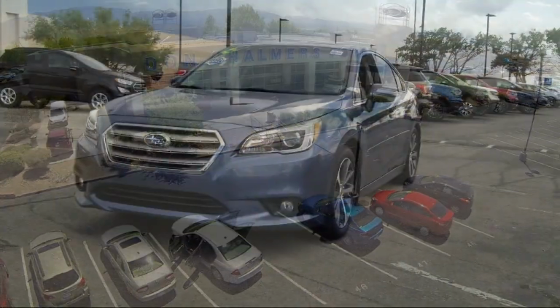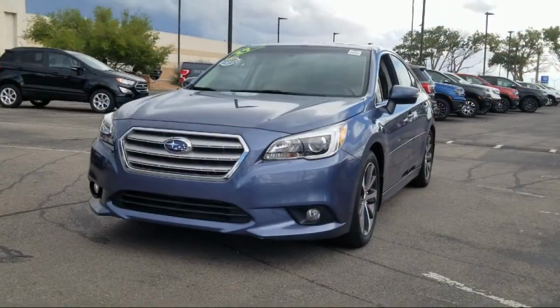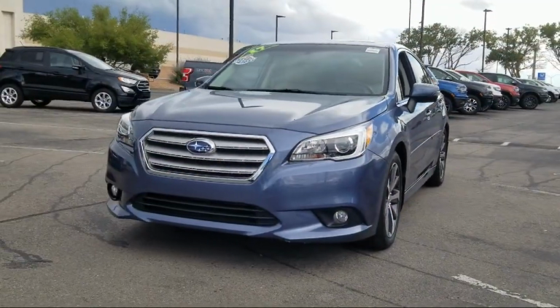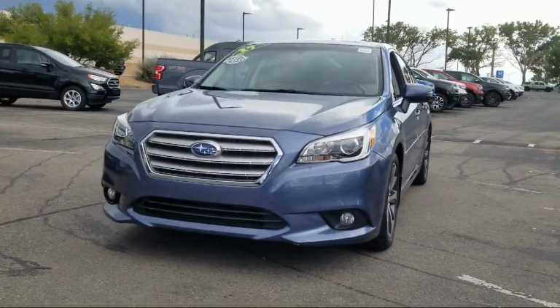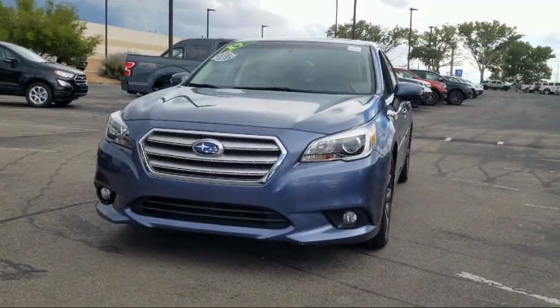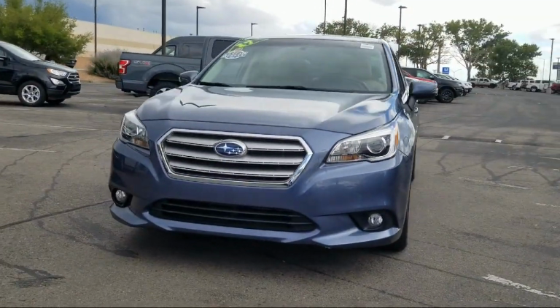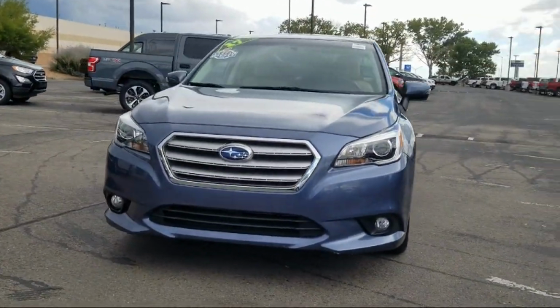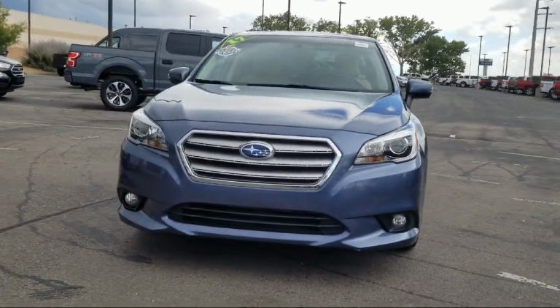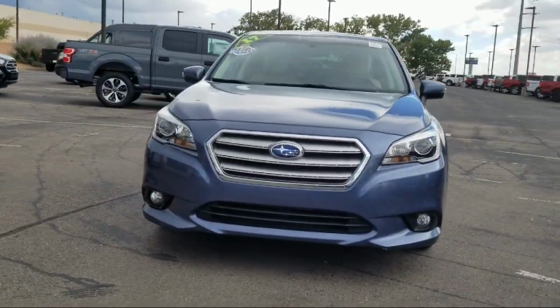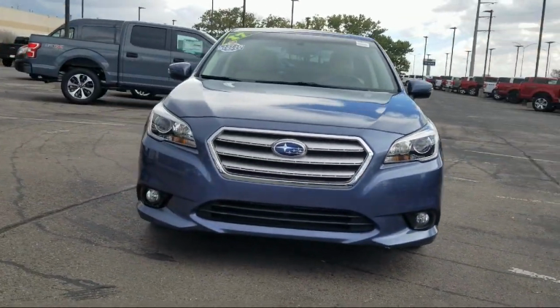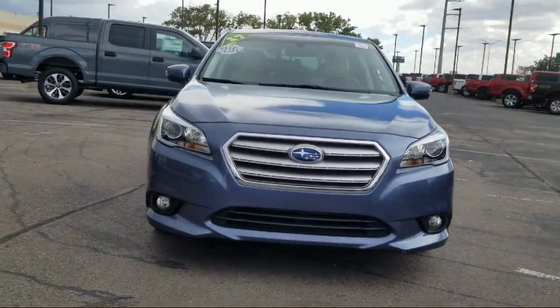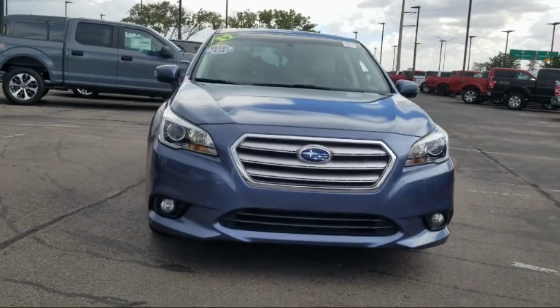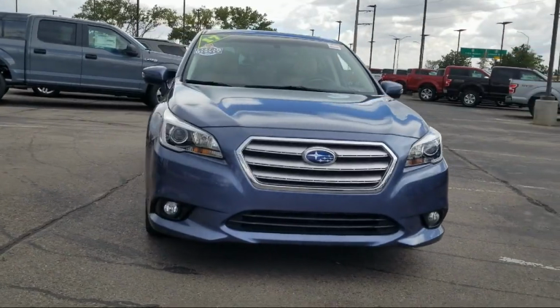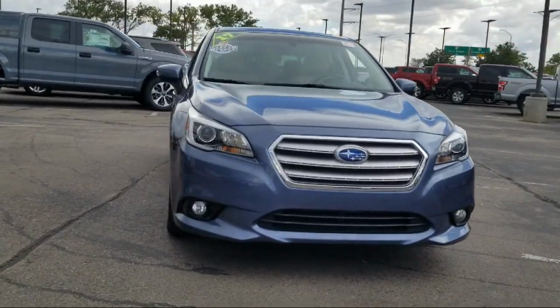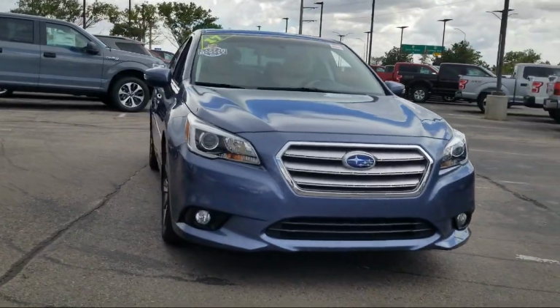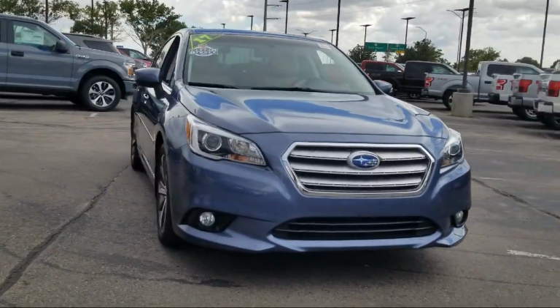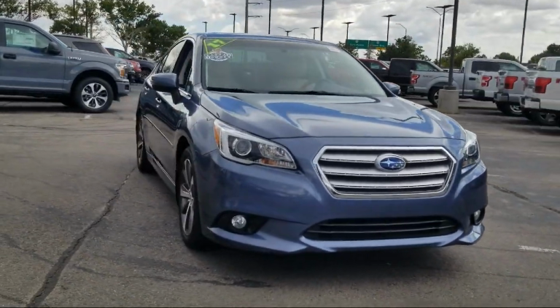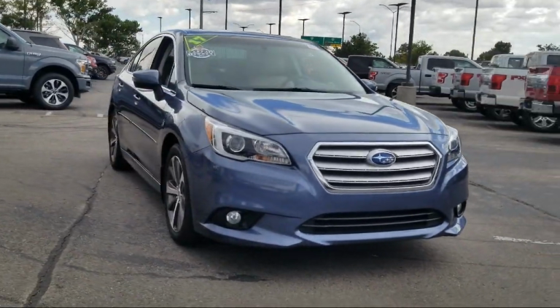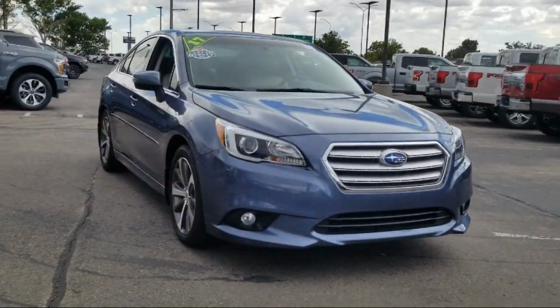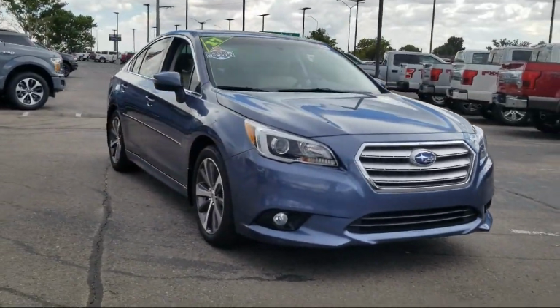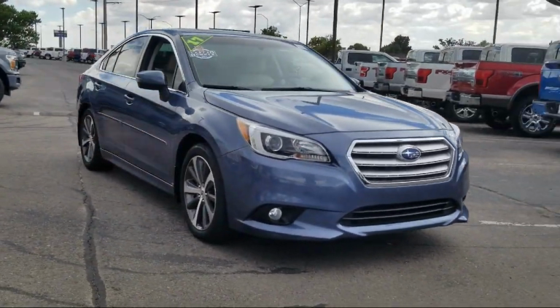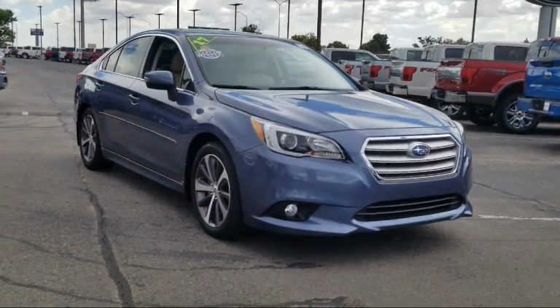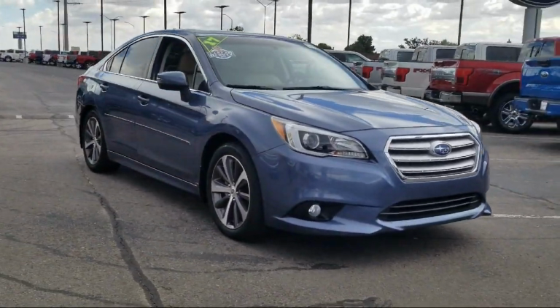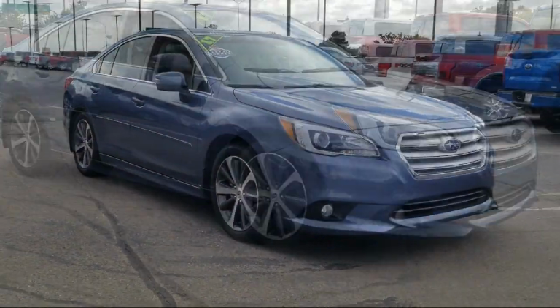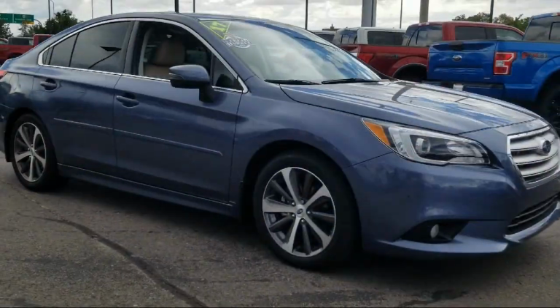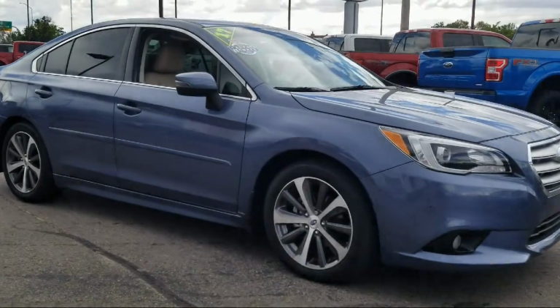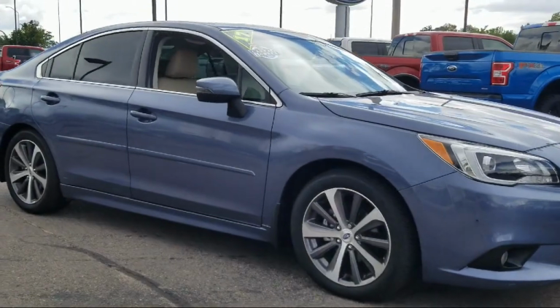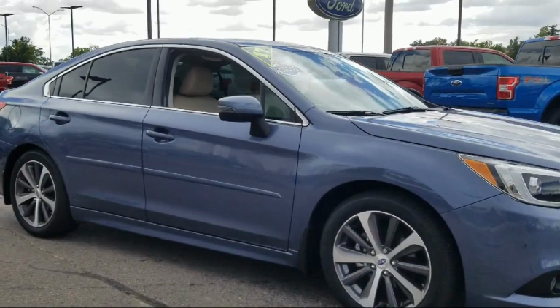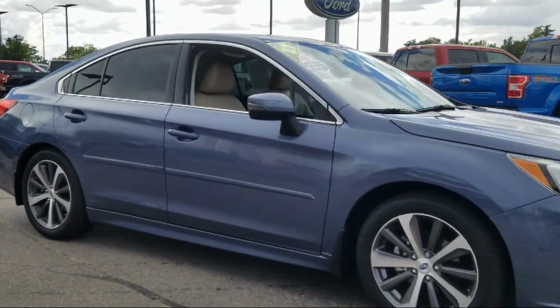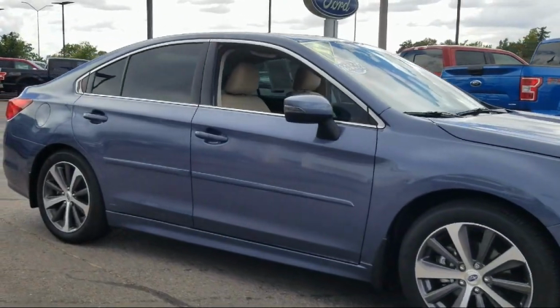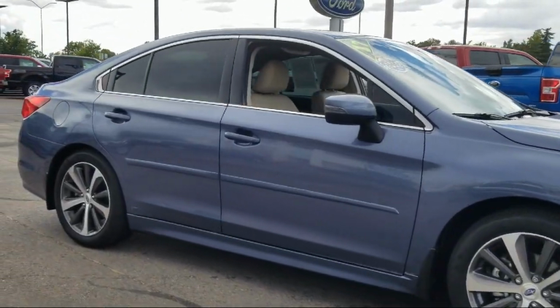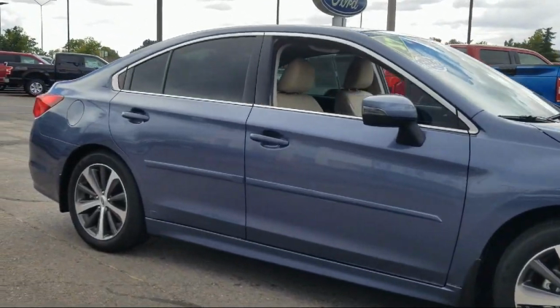It comes equipped with Sirius XM satellite radio, rear view camera, keyless entry, tire pressure monitoring system, steering wheel controls, and Bluetooth smartphone integration.